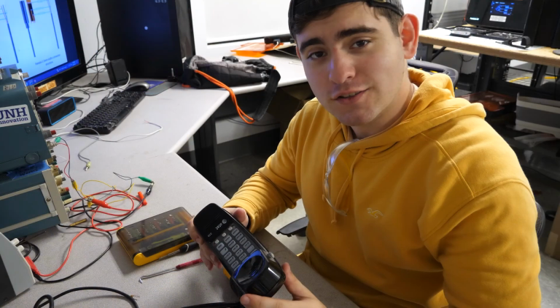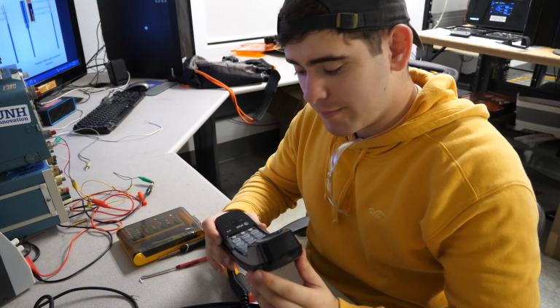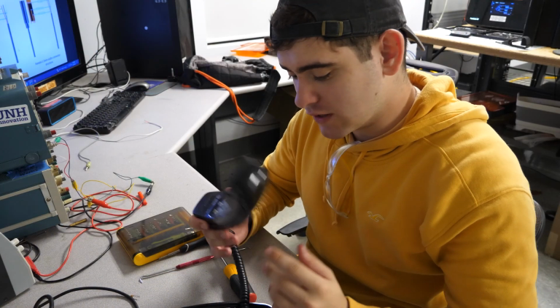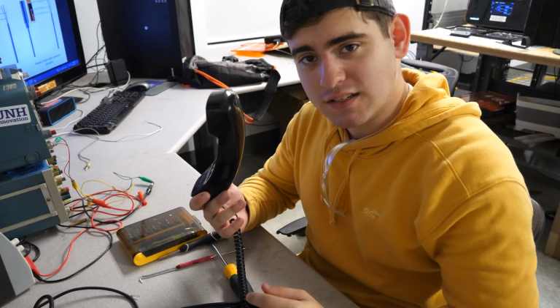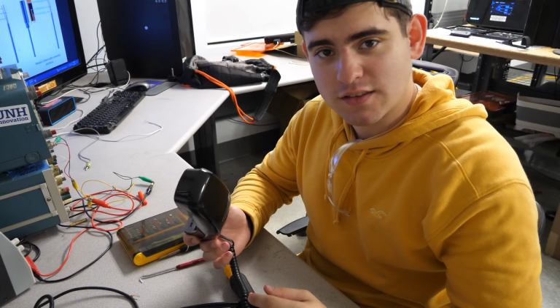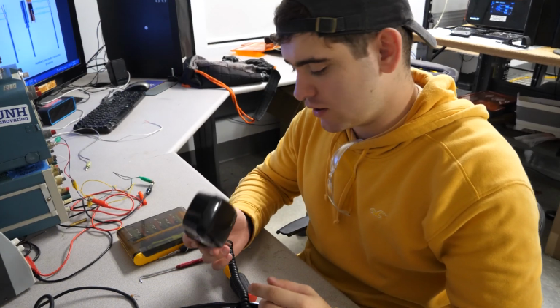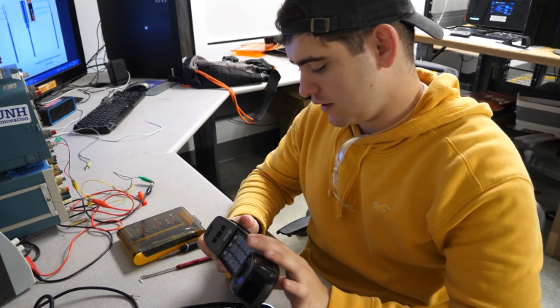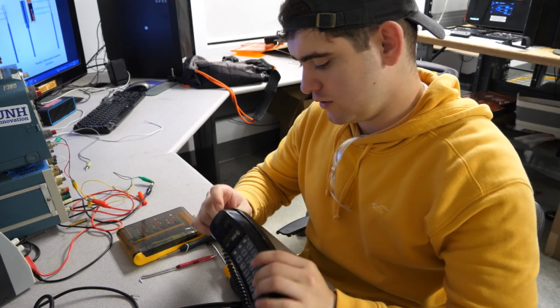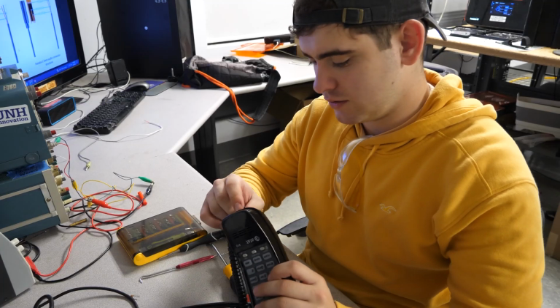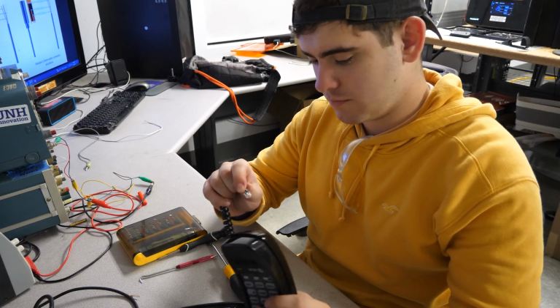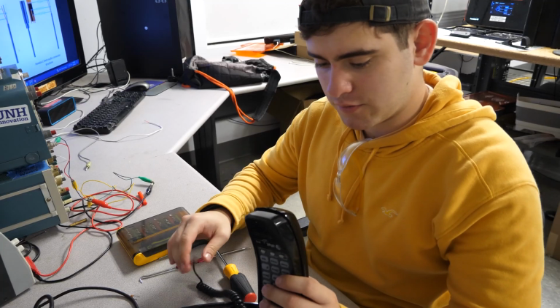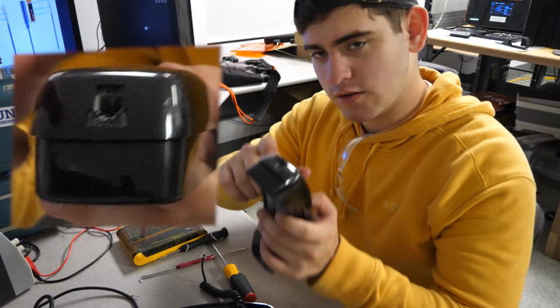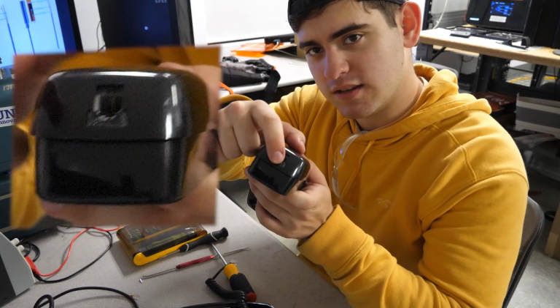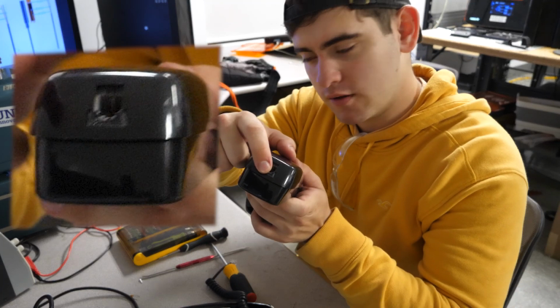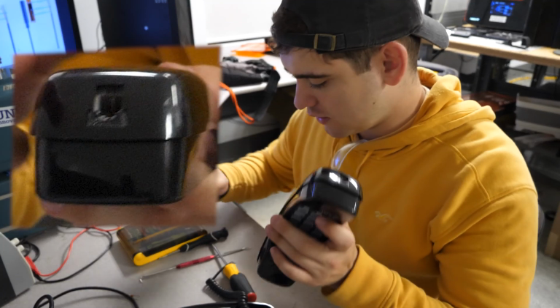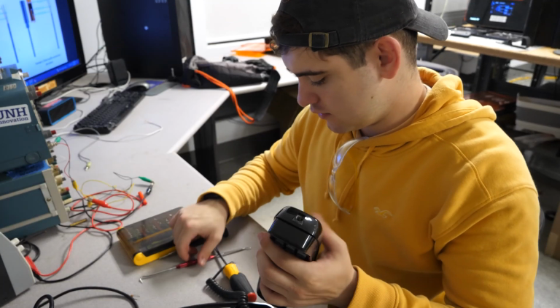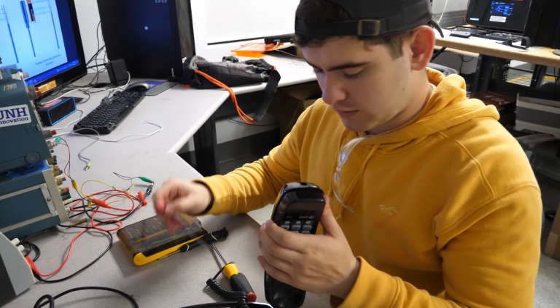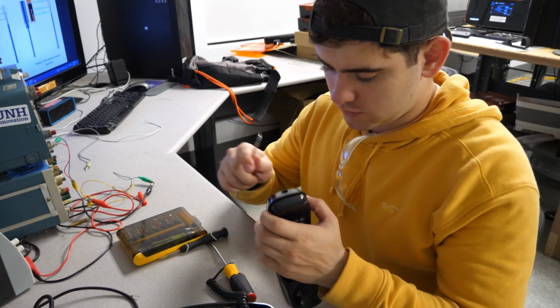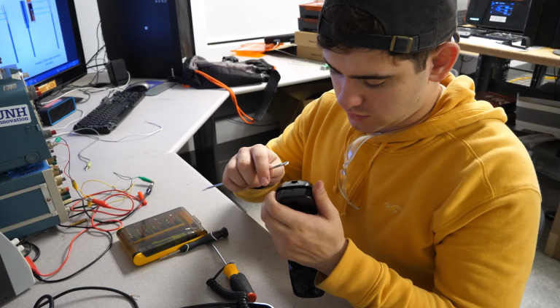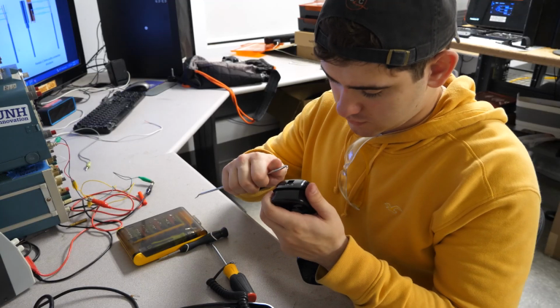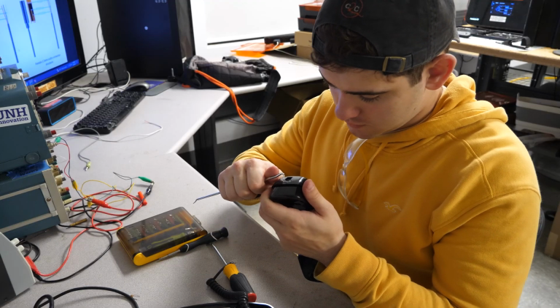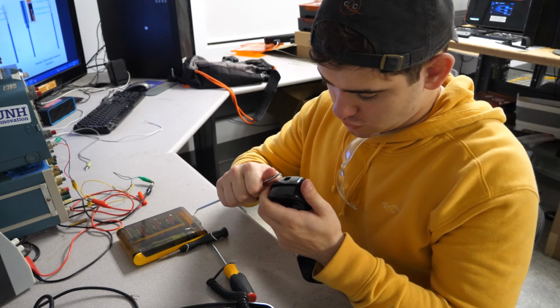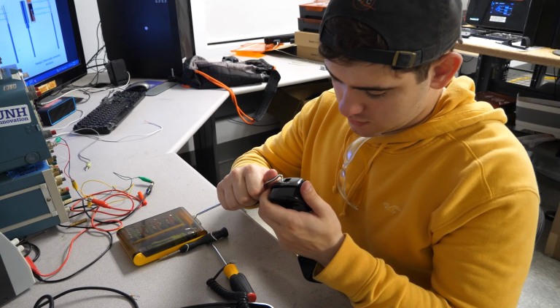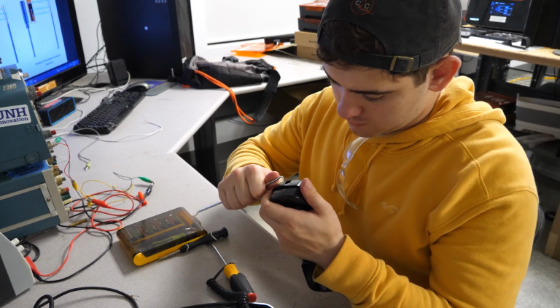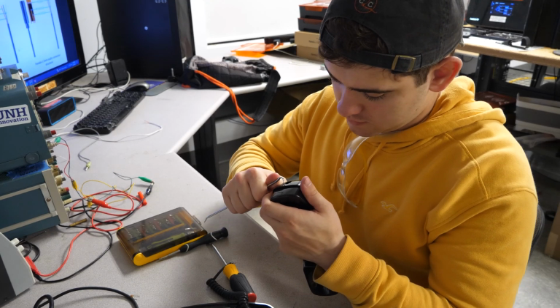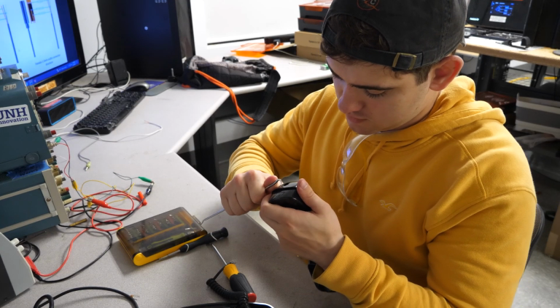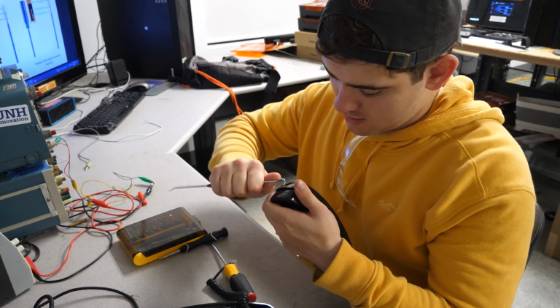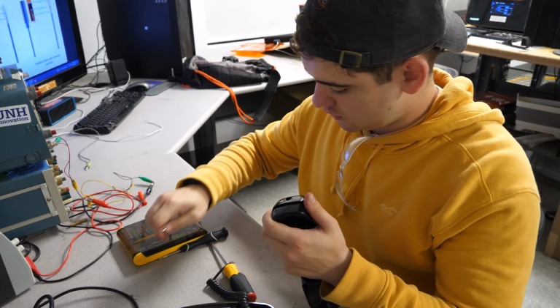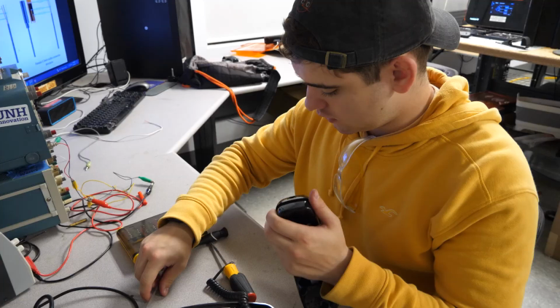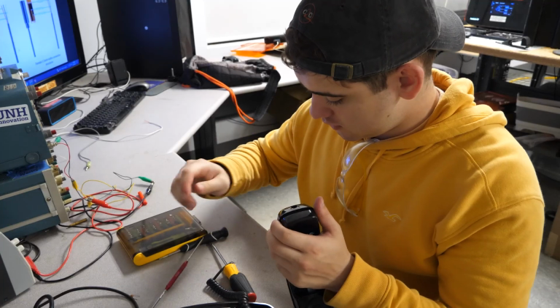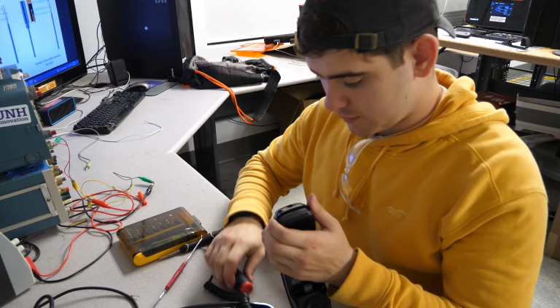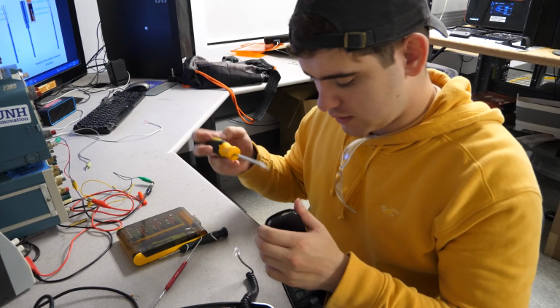Alright, so apparently it's really easy to take this thing apart. All you have to do is pop out the cord — there's a little tab right there. Just push in a fair bit and it will come undone.